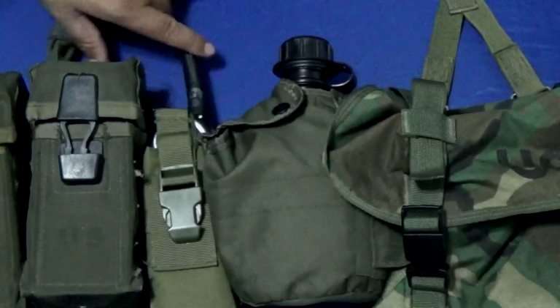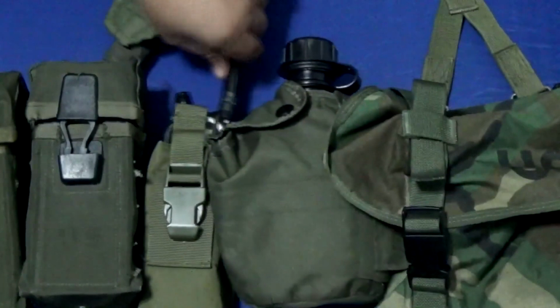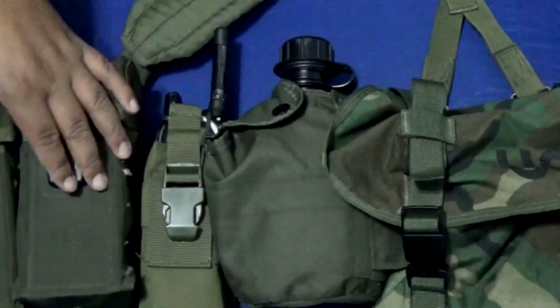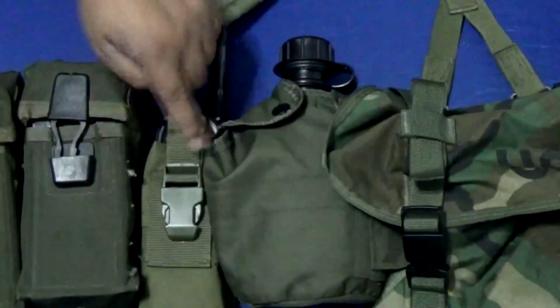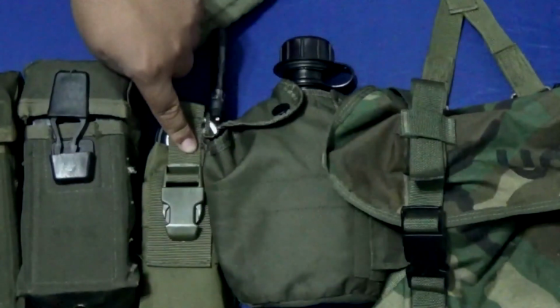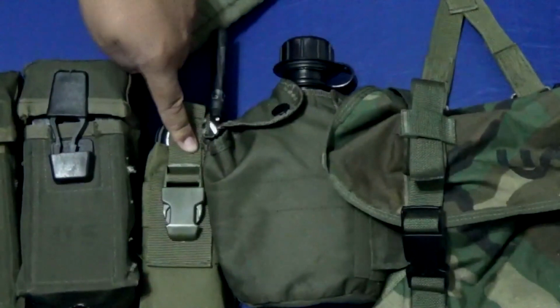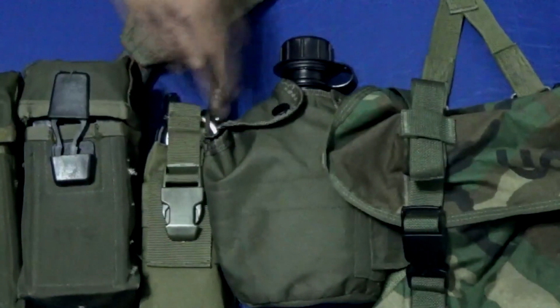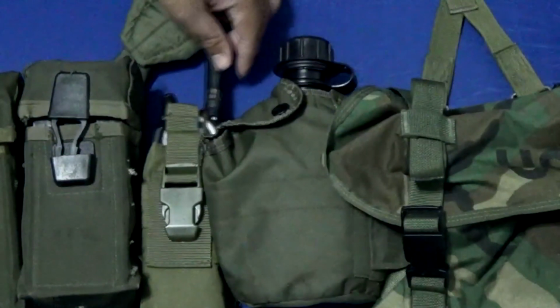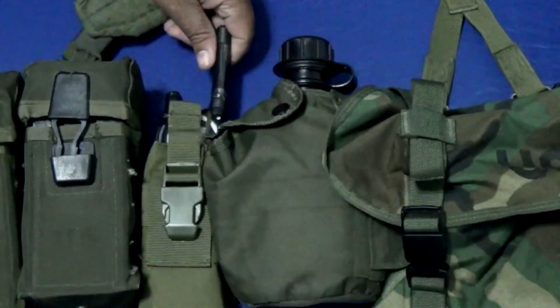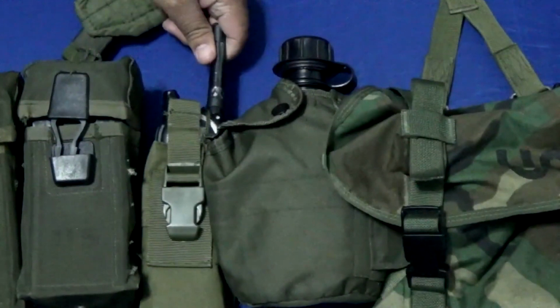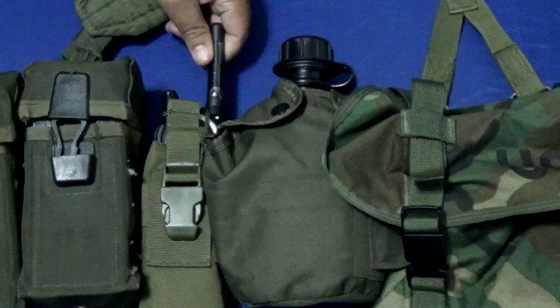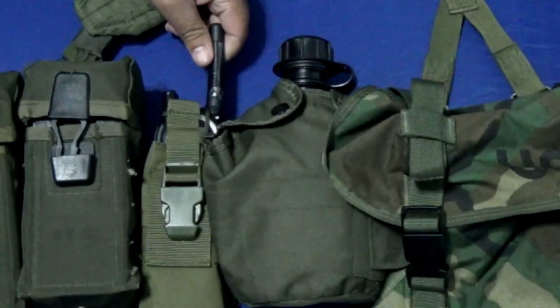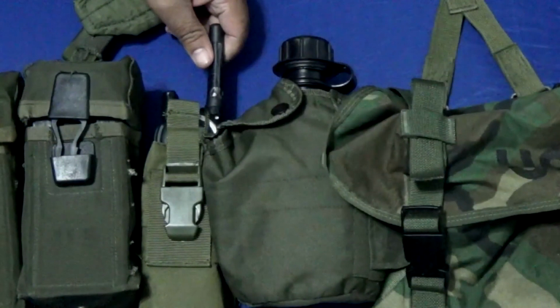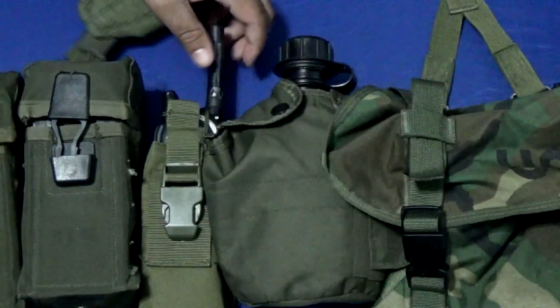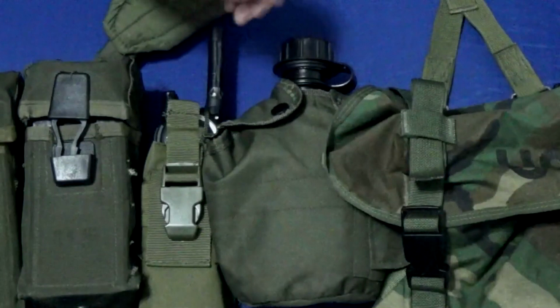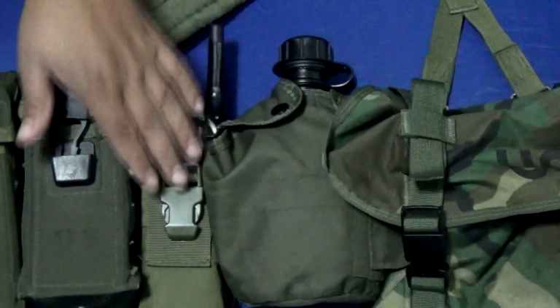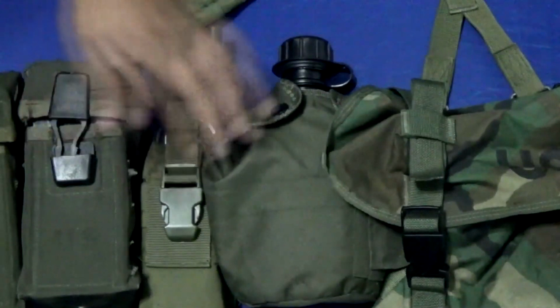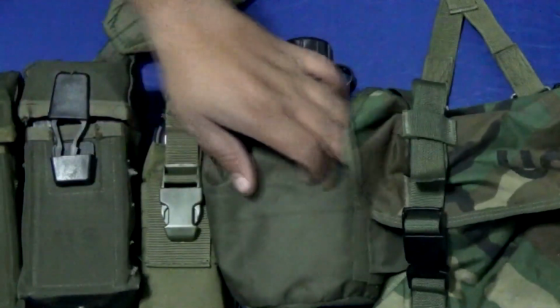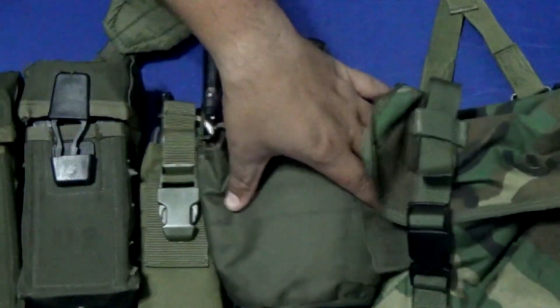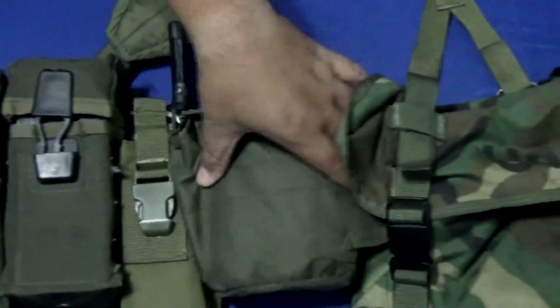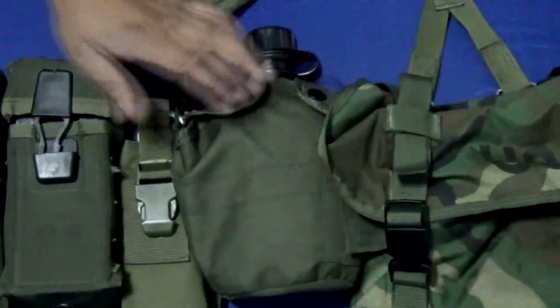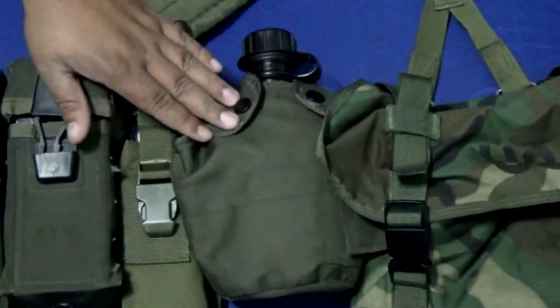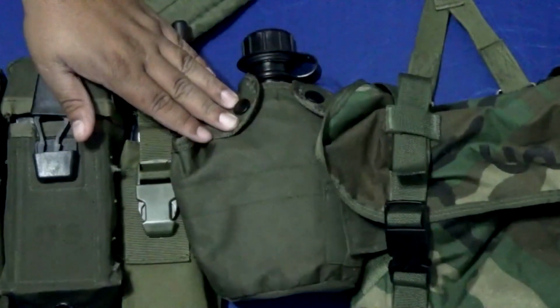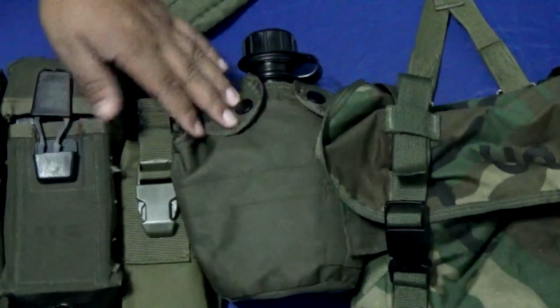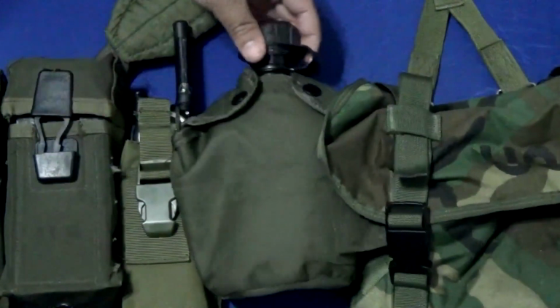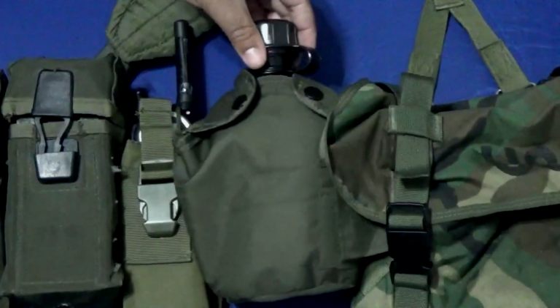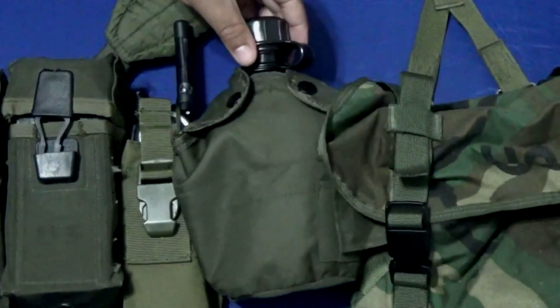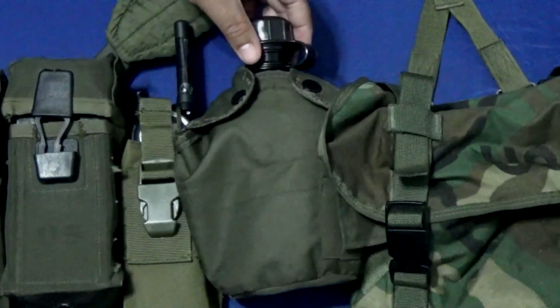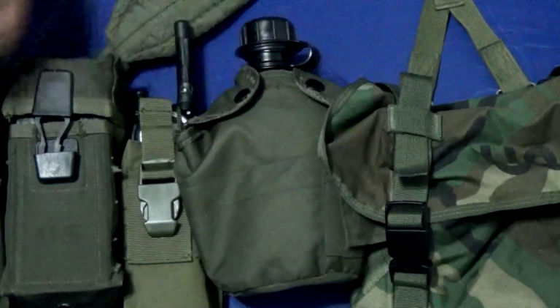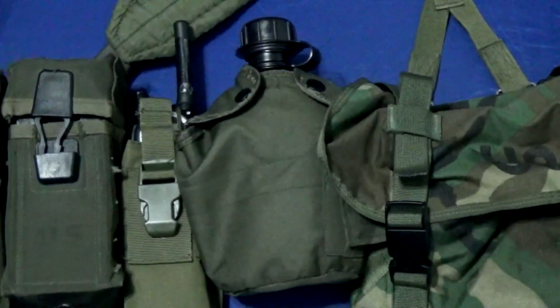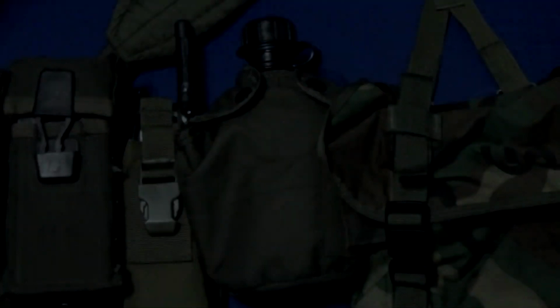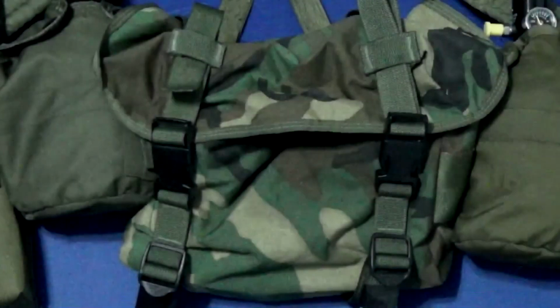Next we're going to be going over the radio holder — holds my radio and the attachment. I also have my canteen where I hold my water and everything. Hydrate on the field.